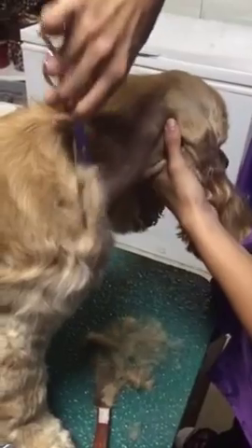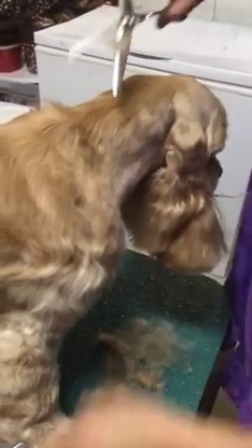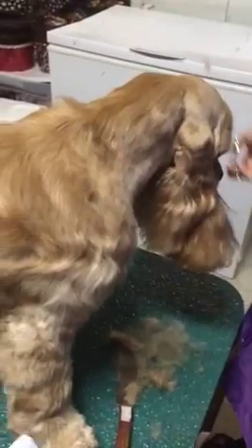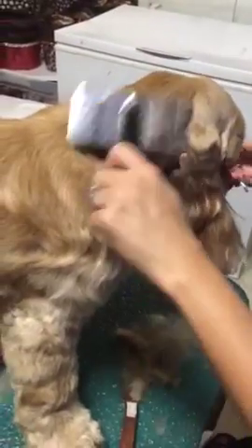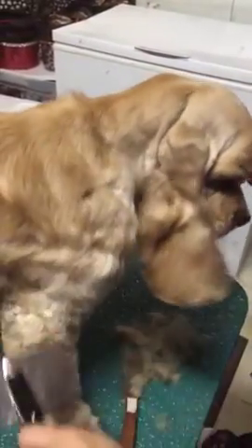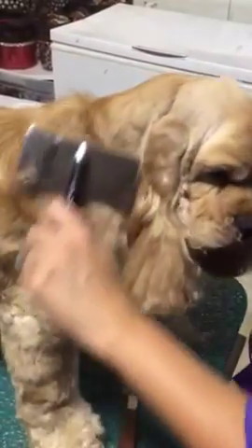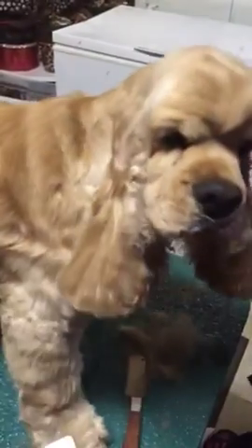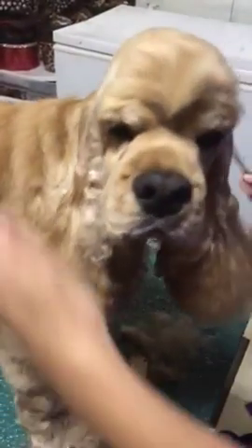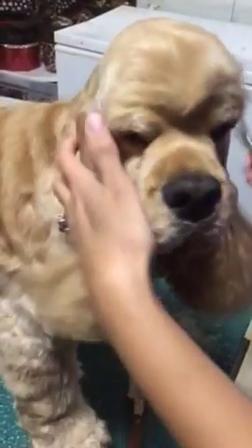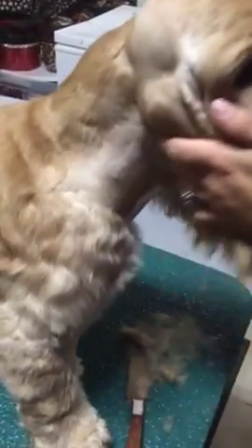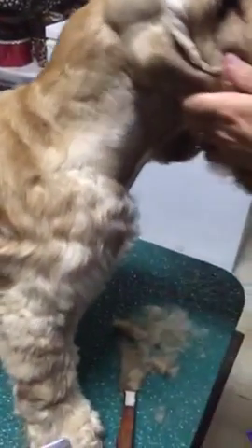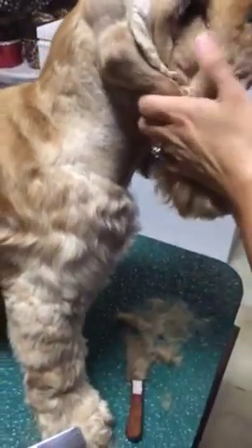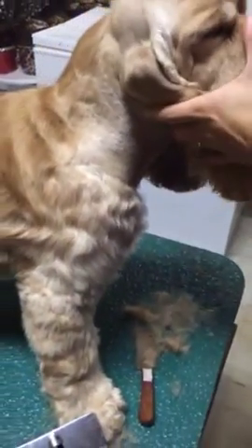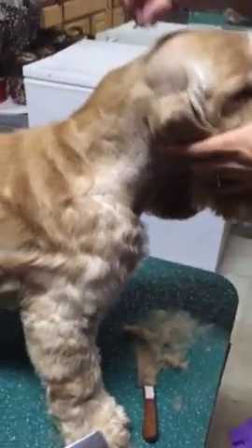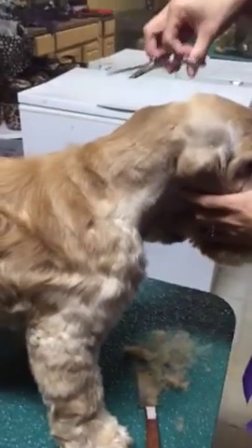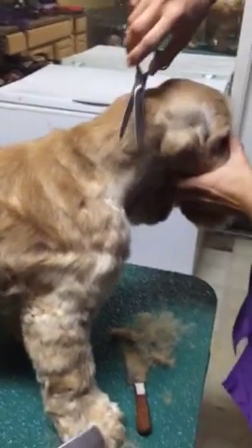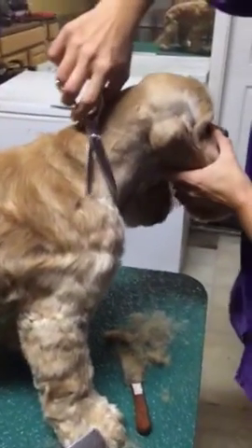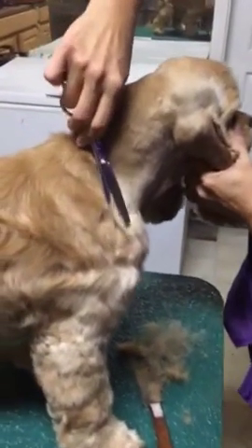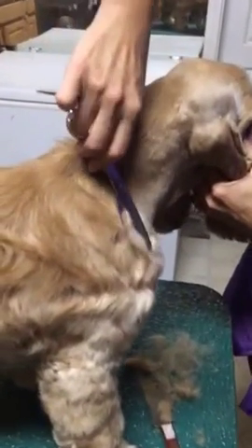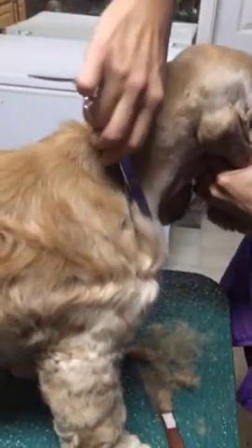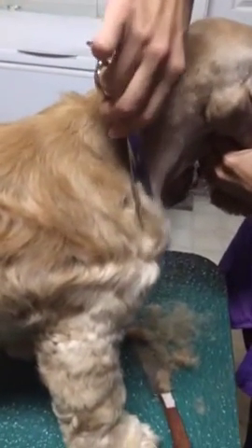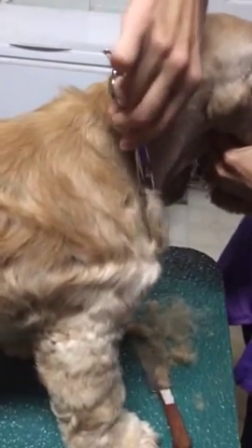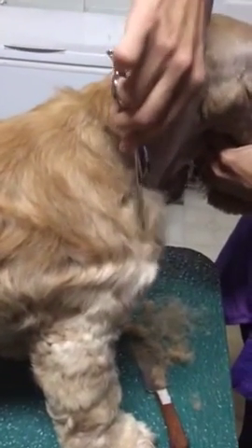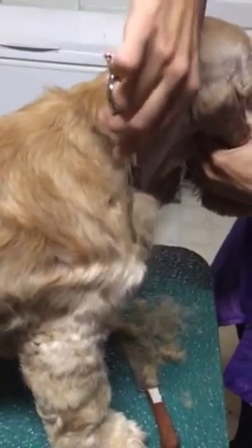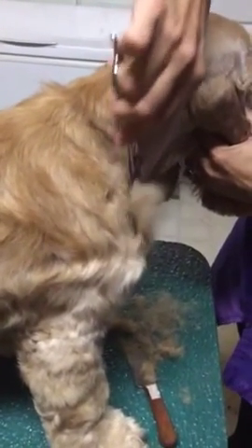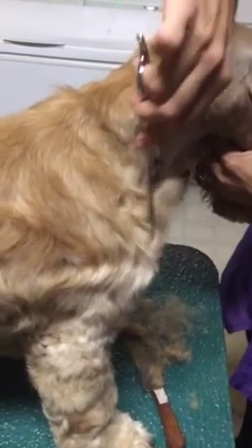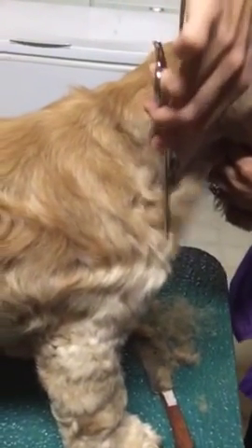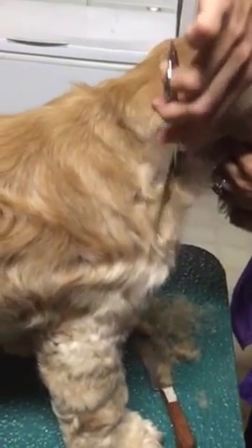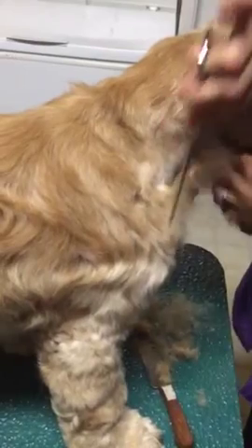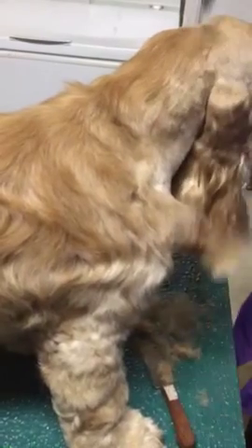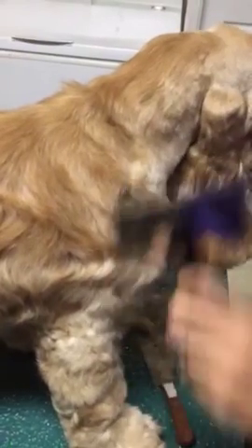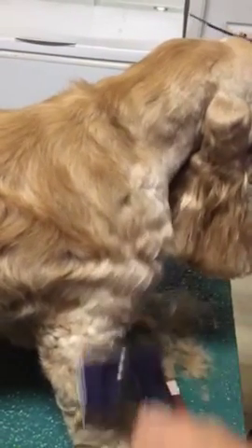And you just keep going until it's blended the way you want it to. Now, where you stop blending depends on the dog and what you're trying to achieve. If it's a dog that's just in a pet trim, it really doesn't matter — you just want it to blend nicely. So I just go a little bit into where we were on the front.